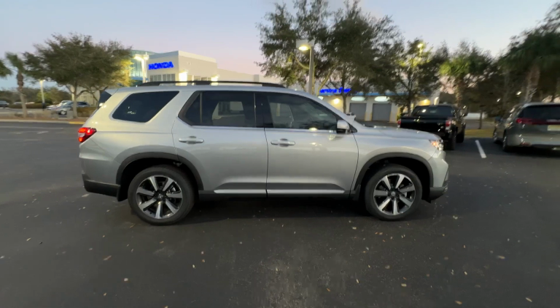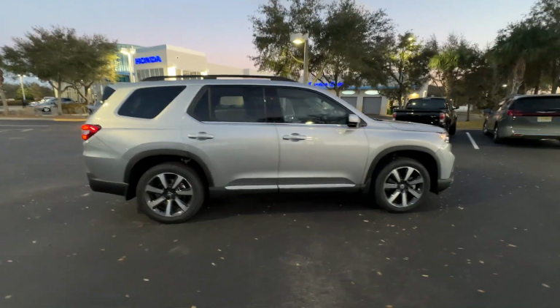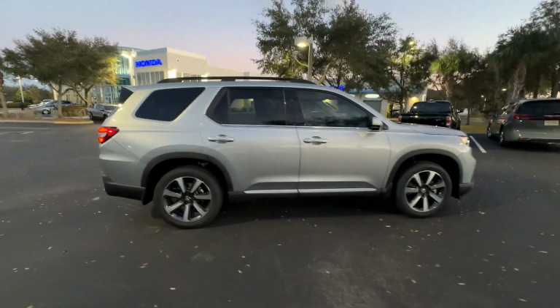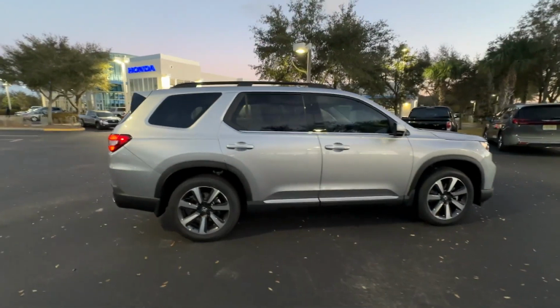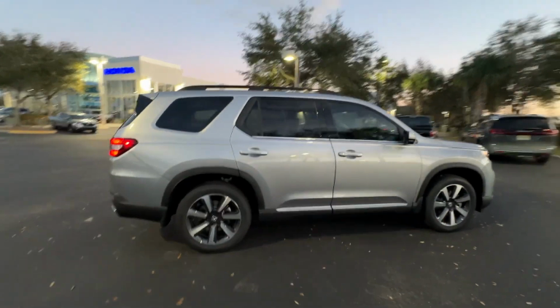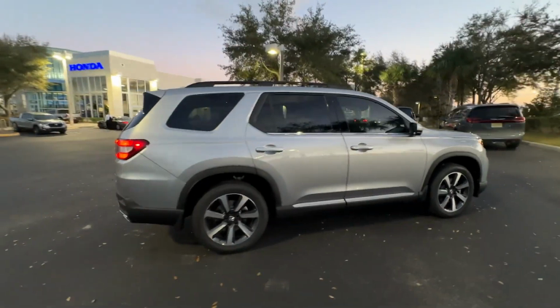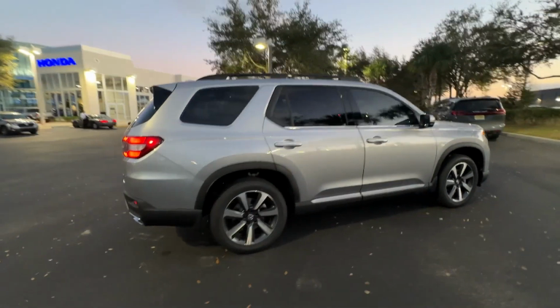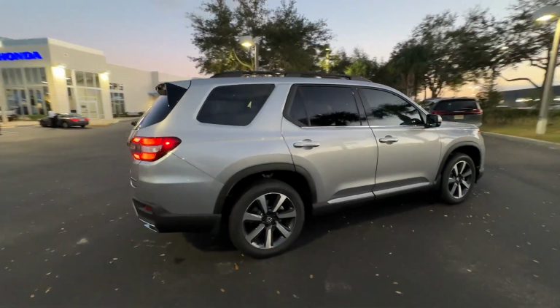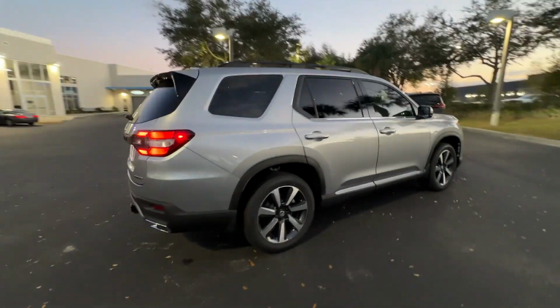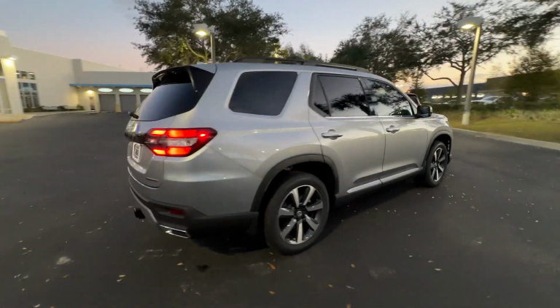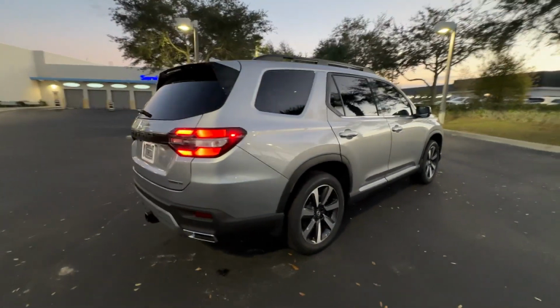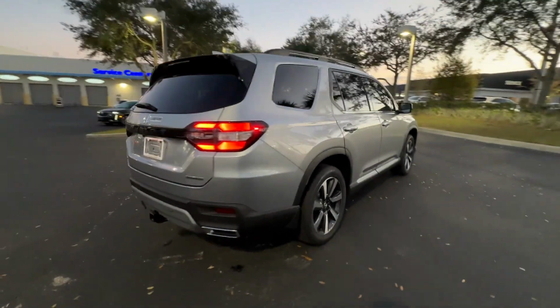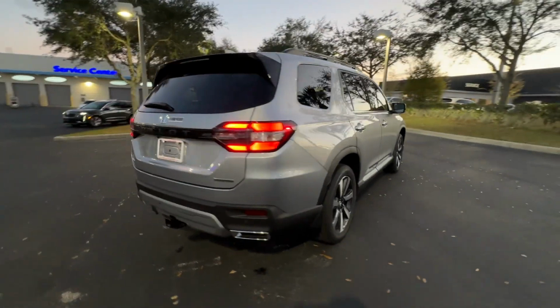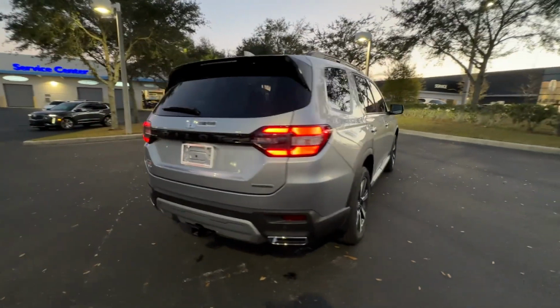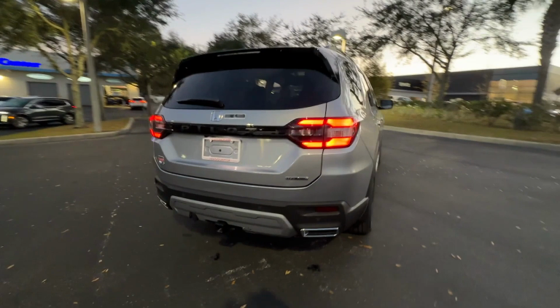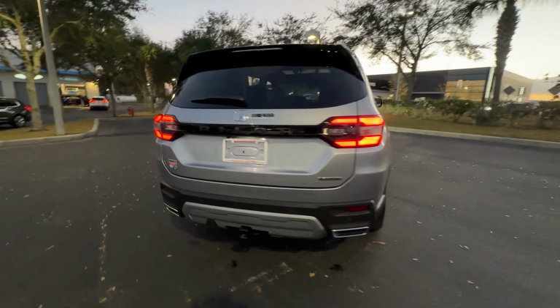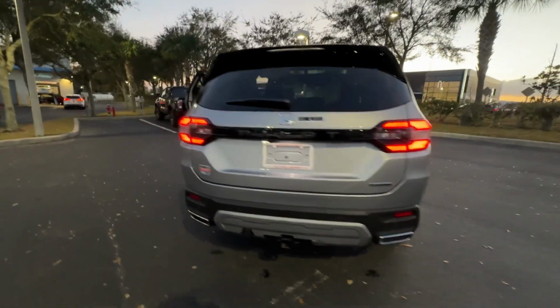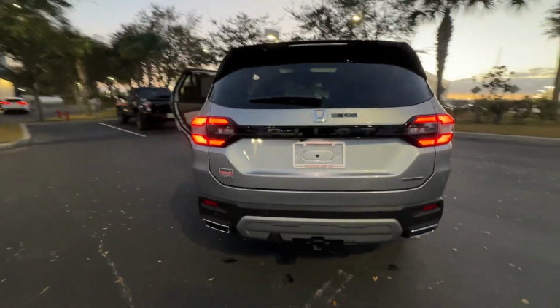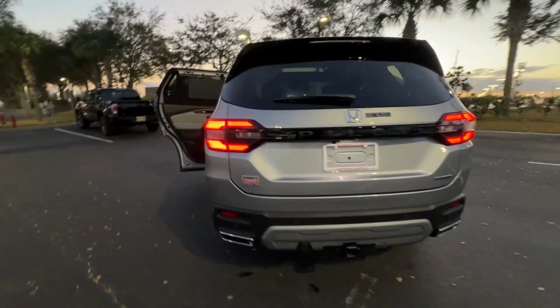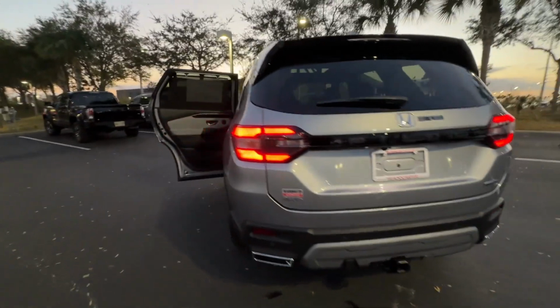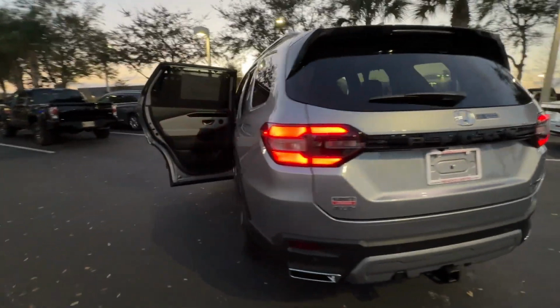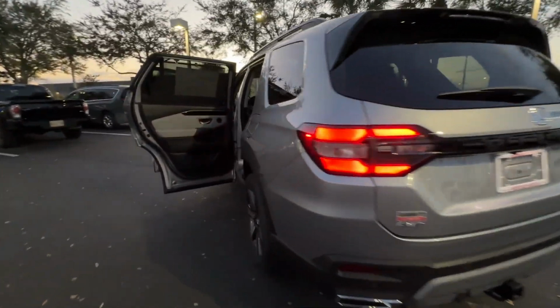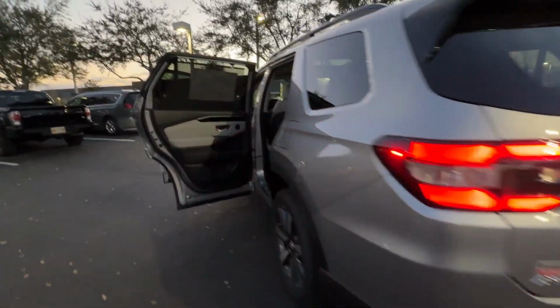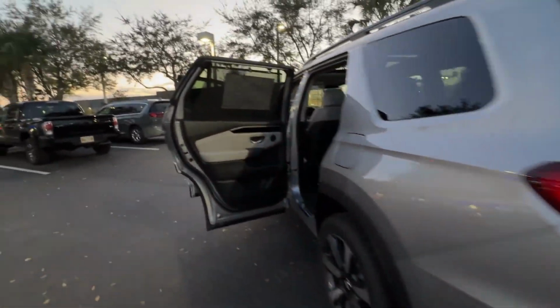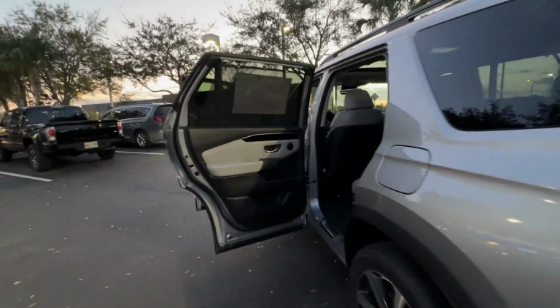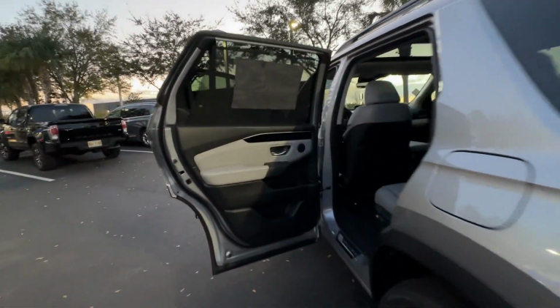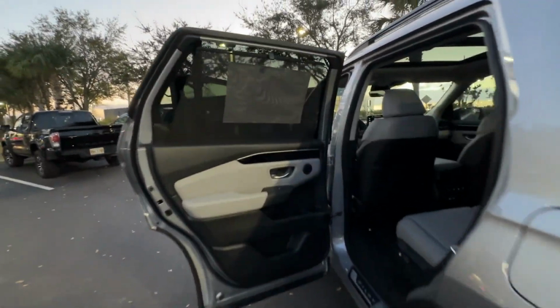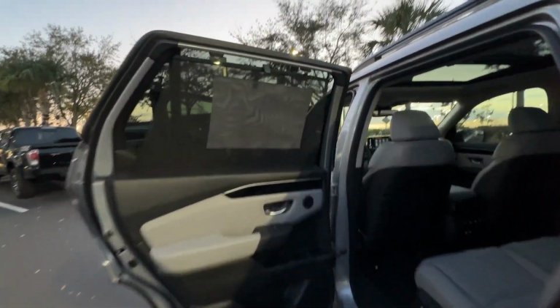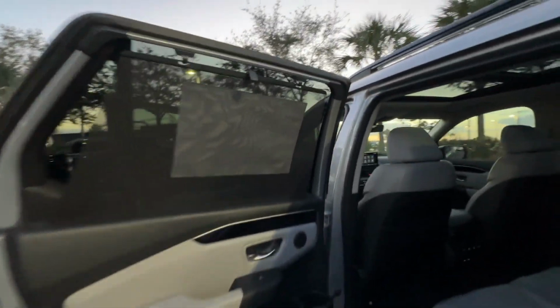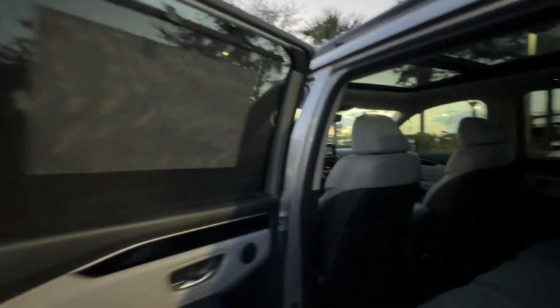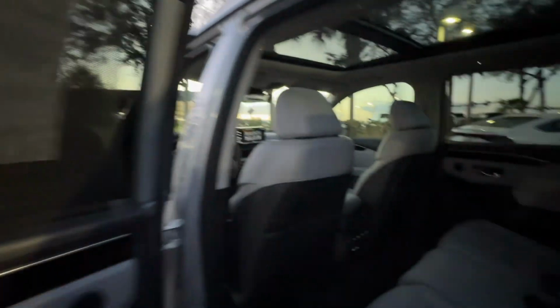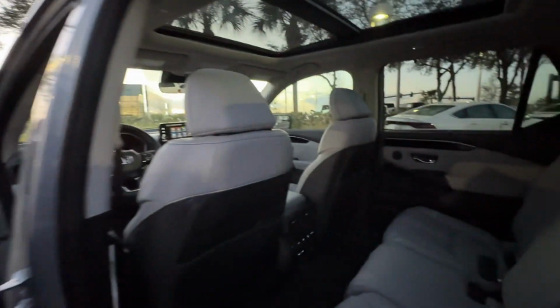2024 Honda Pilot. This SUV offers space as well as power and performance. You'll love this long list of impressive amenities, which include the following.